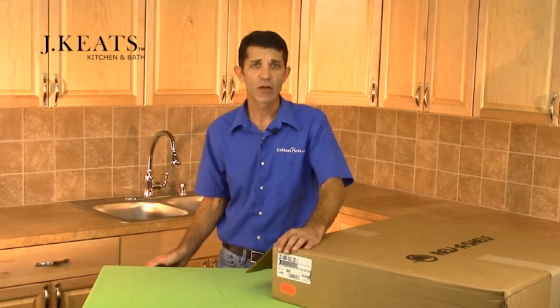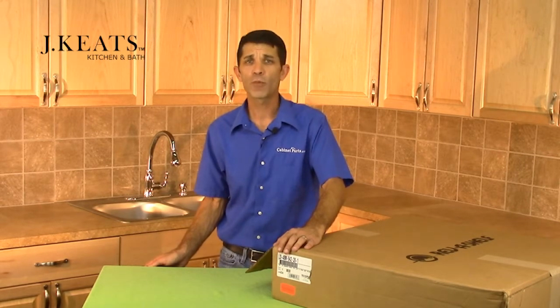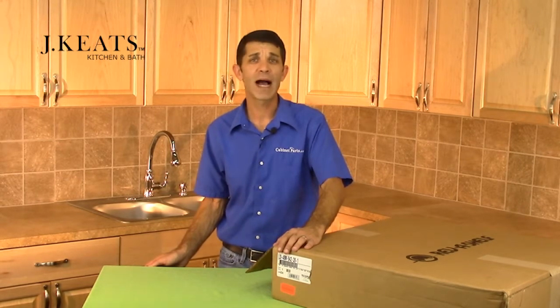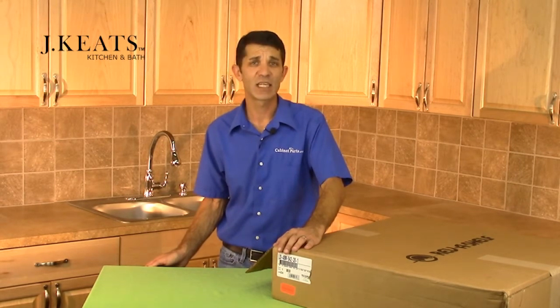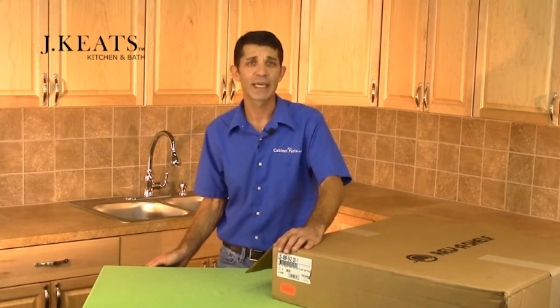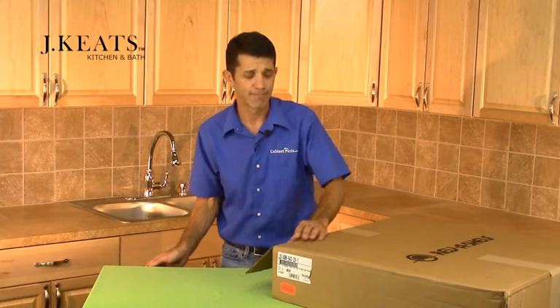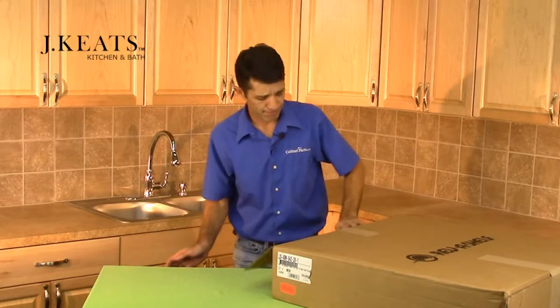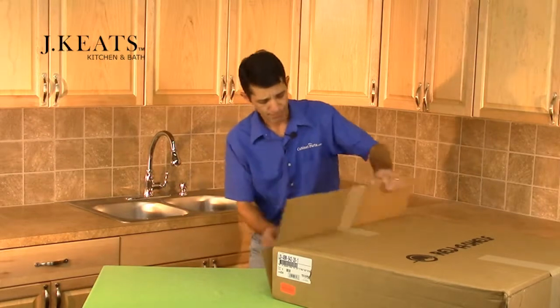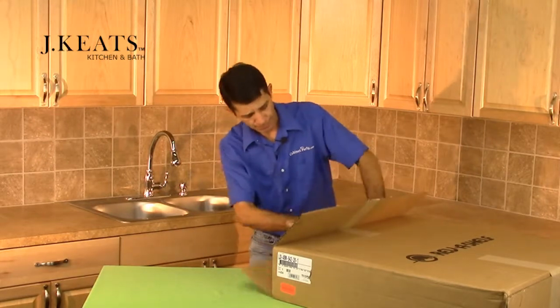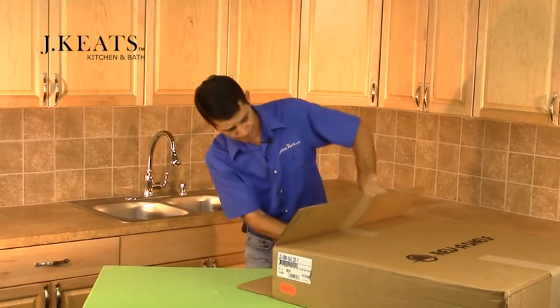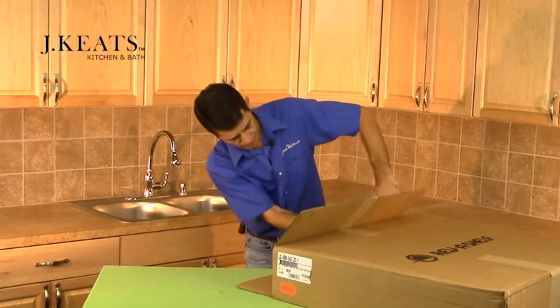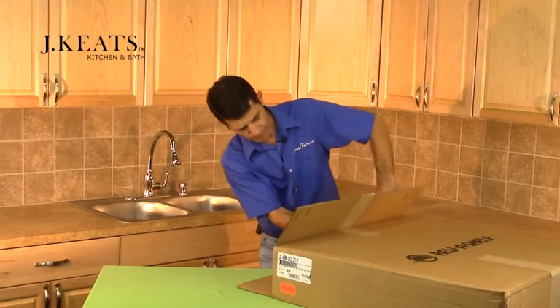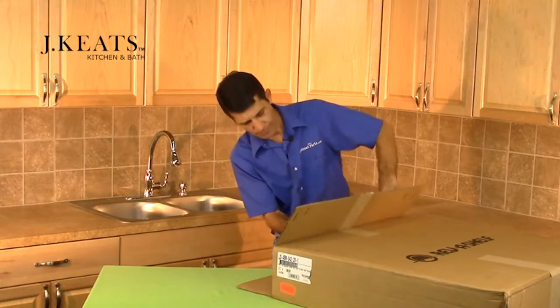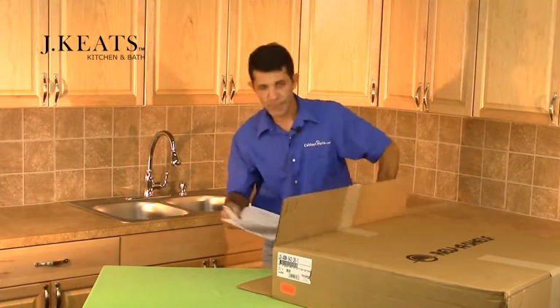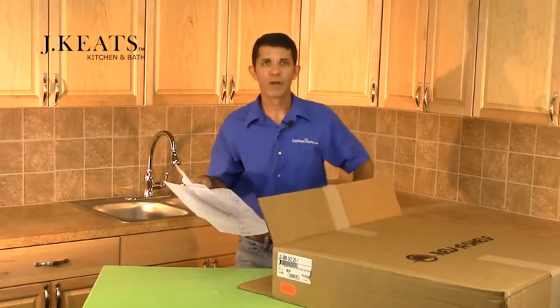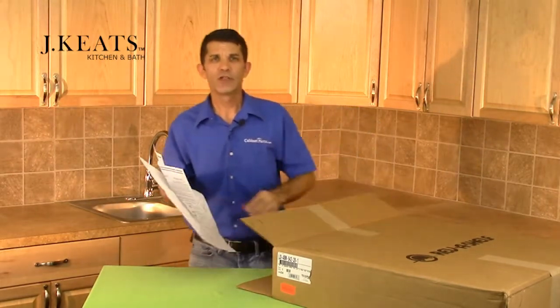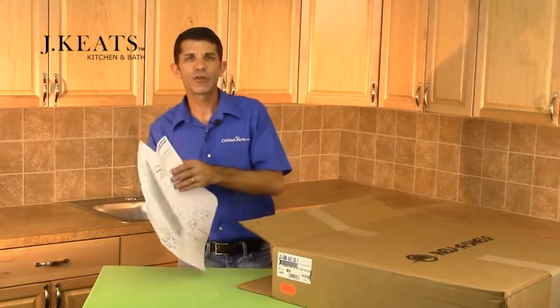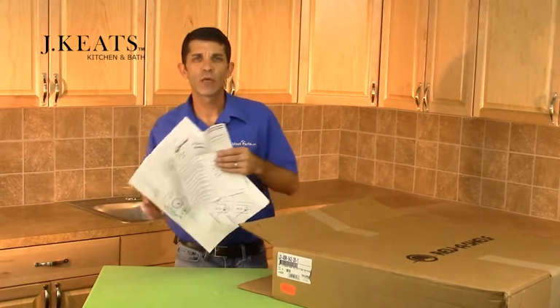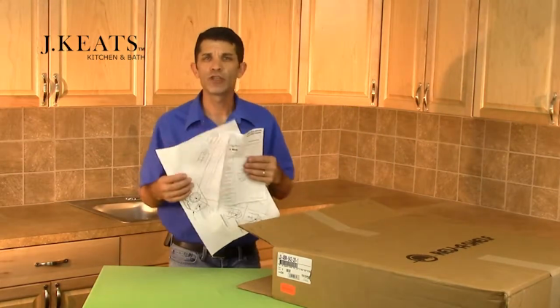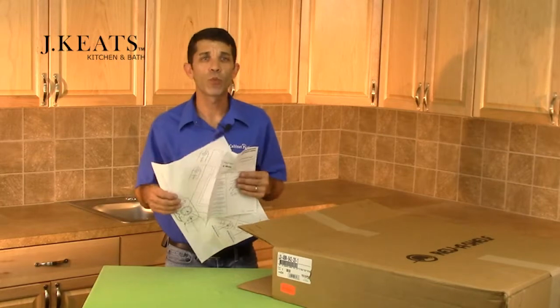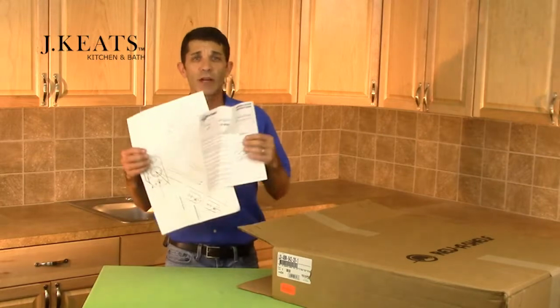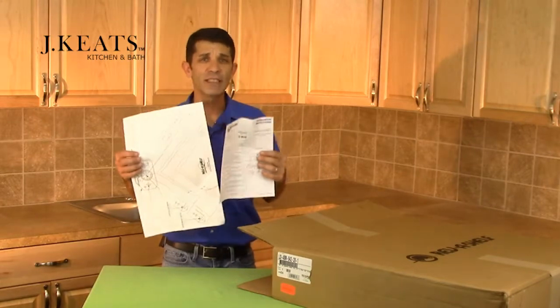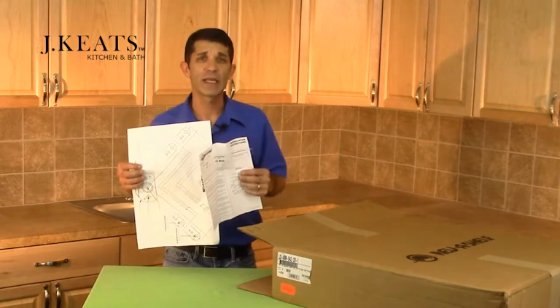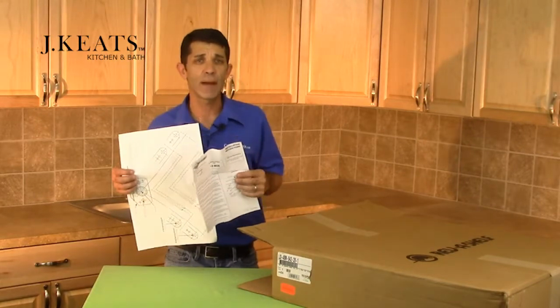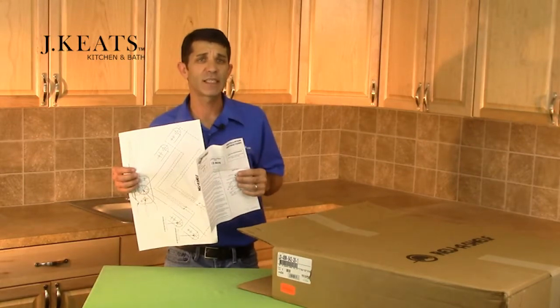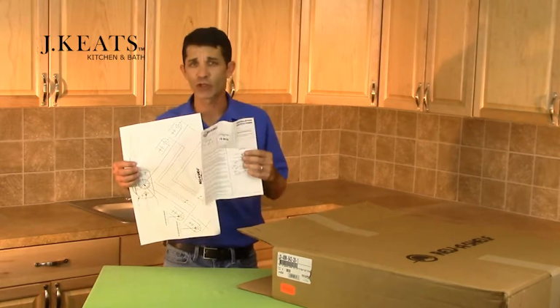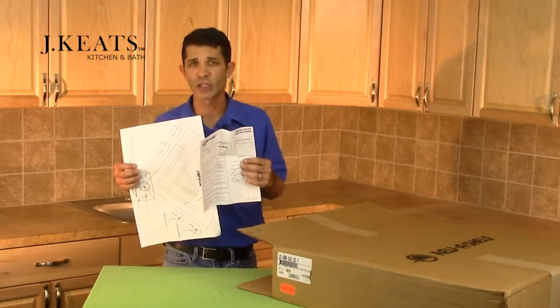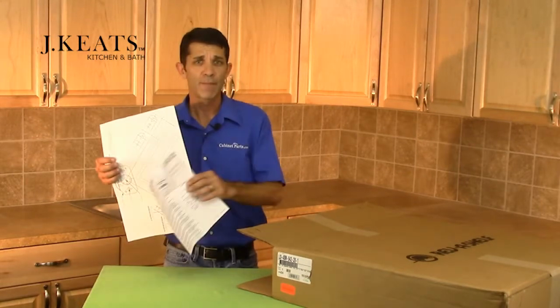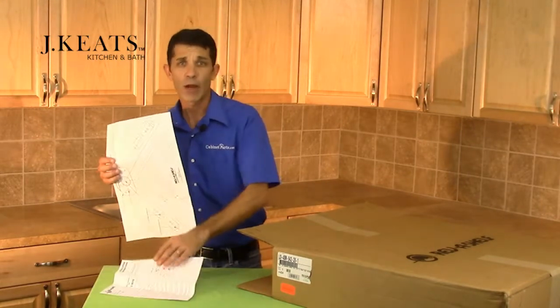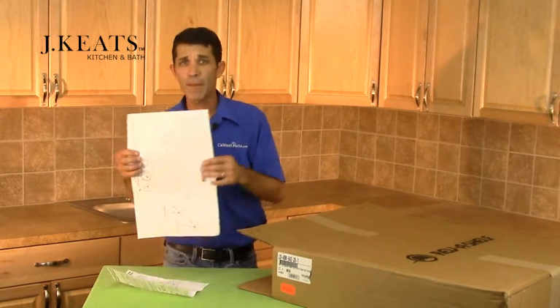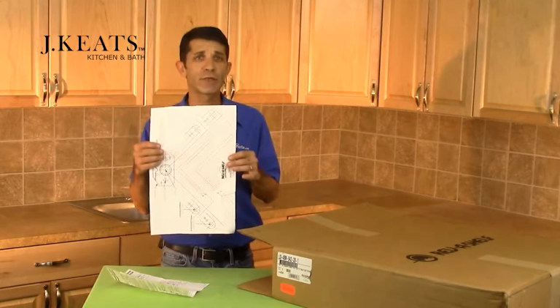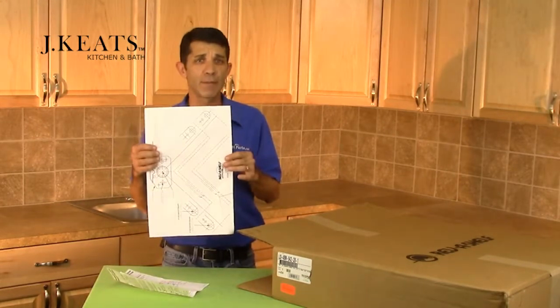Now let's open the box and see what we get. As you can see, with this unit we're going to get our easy-to-read, step-by-step instructions and our paper mounting template.